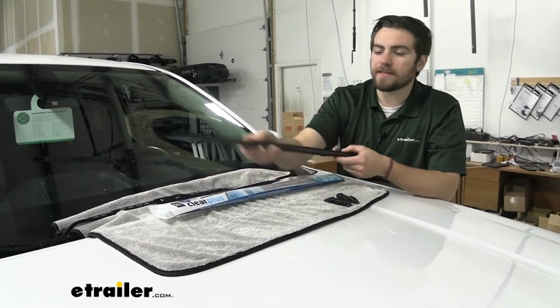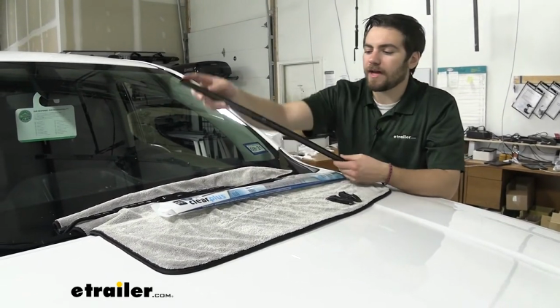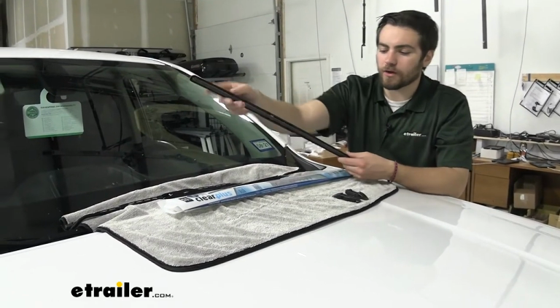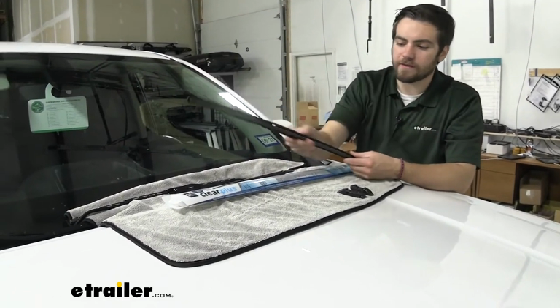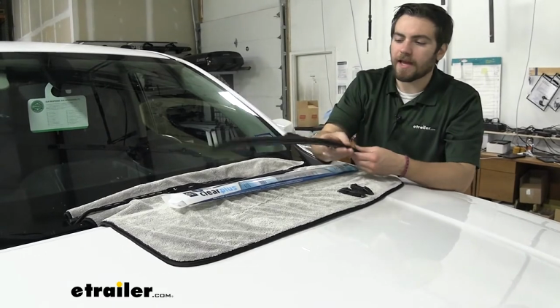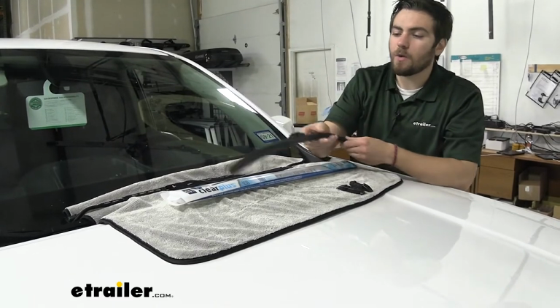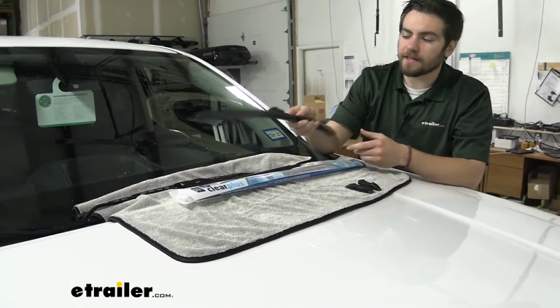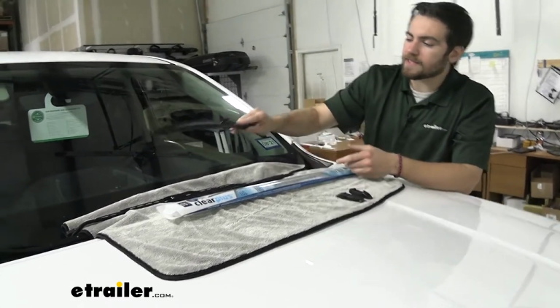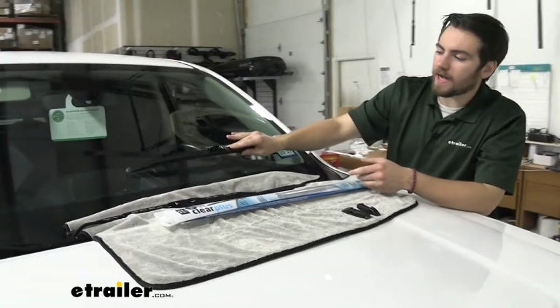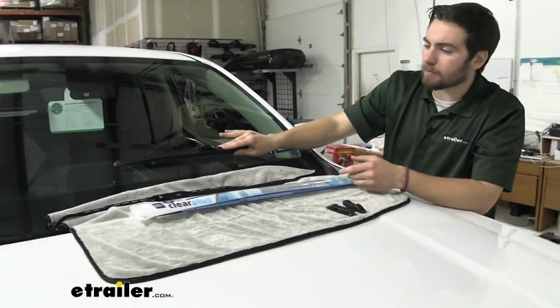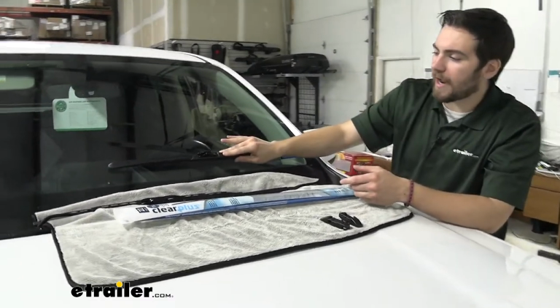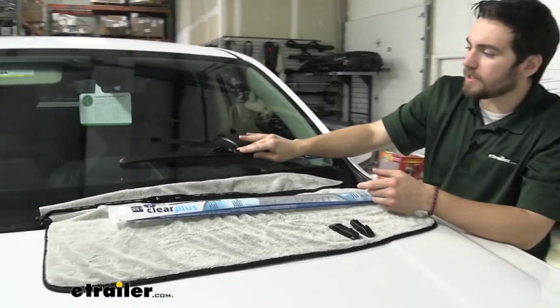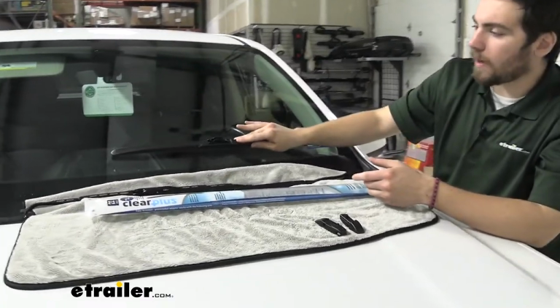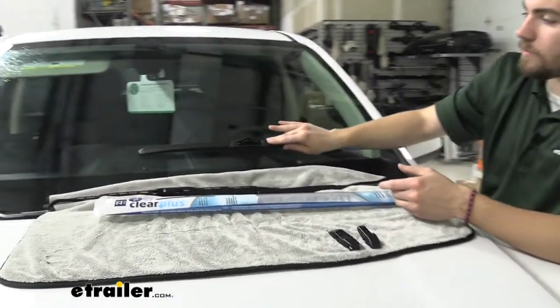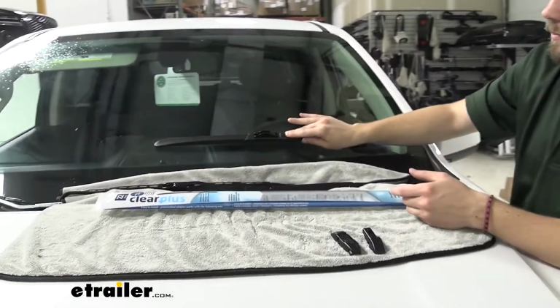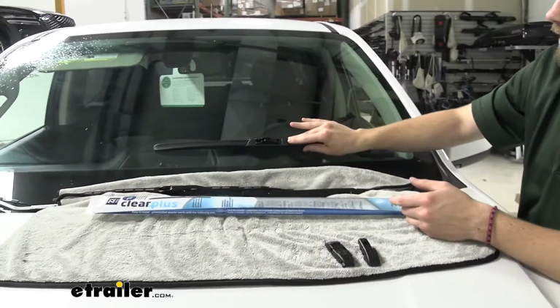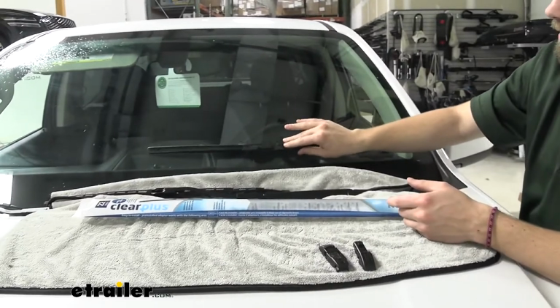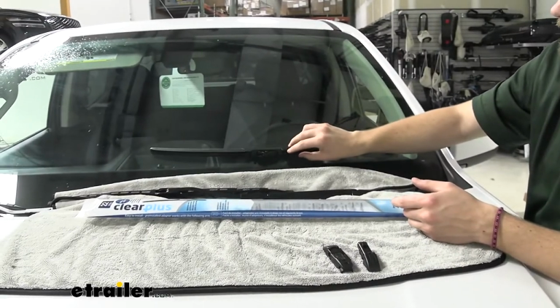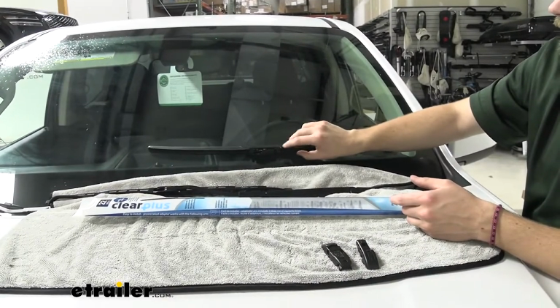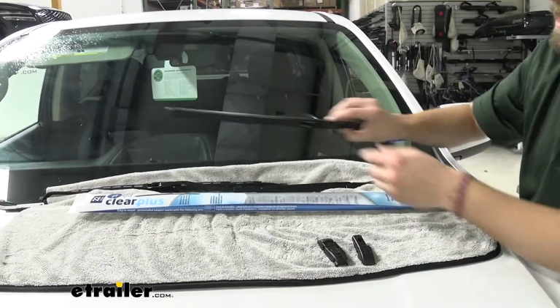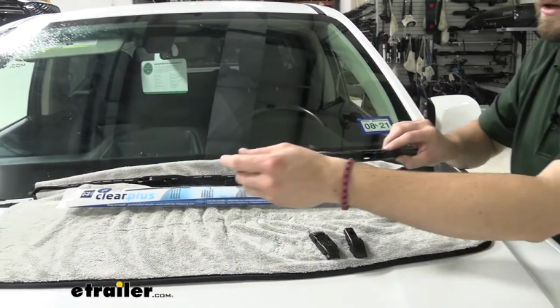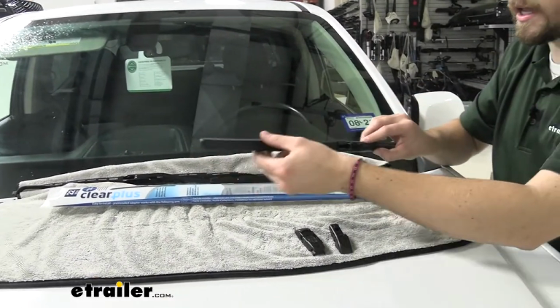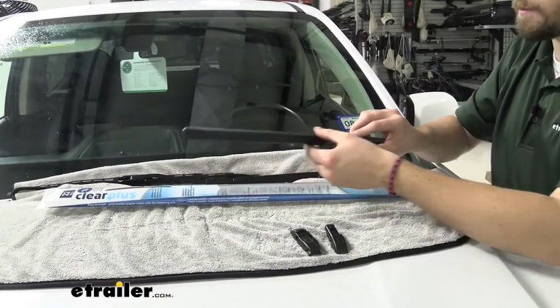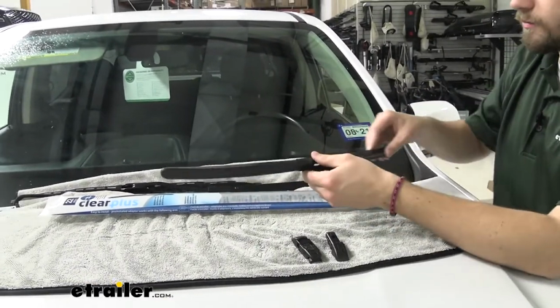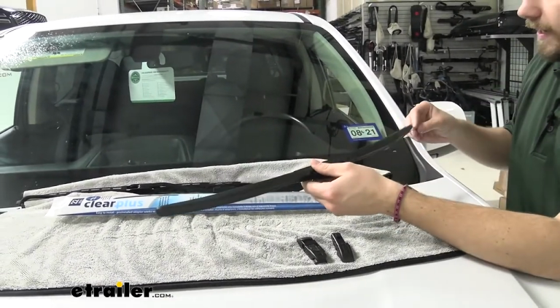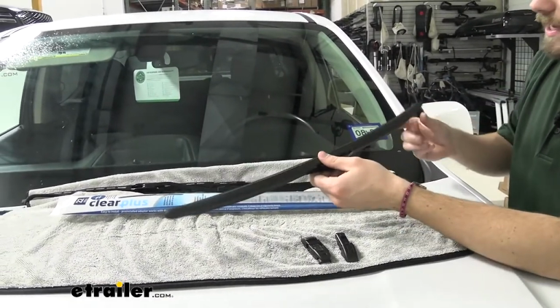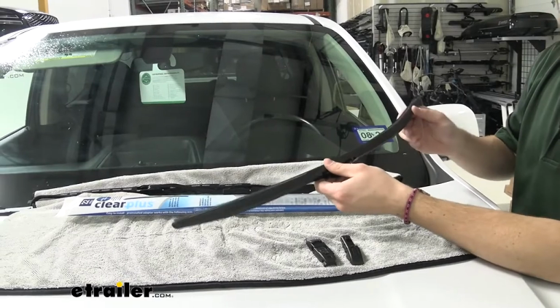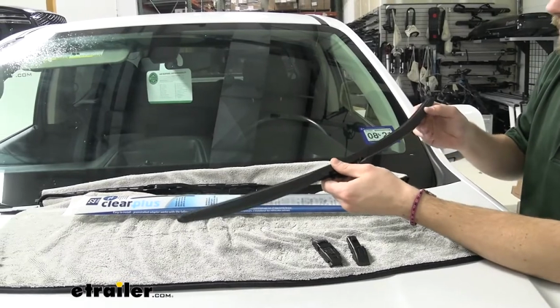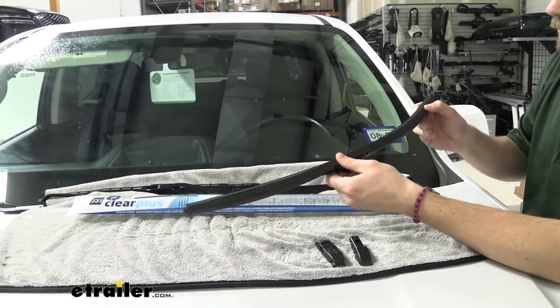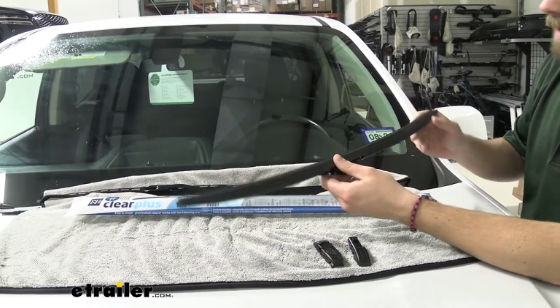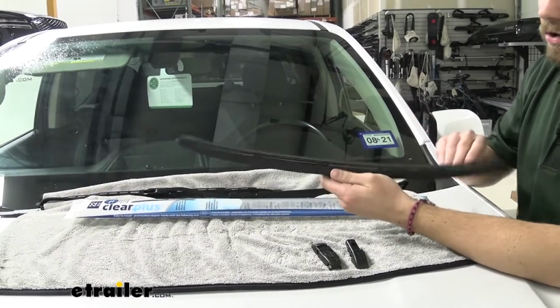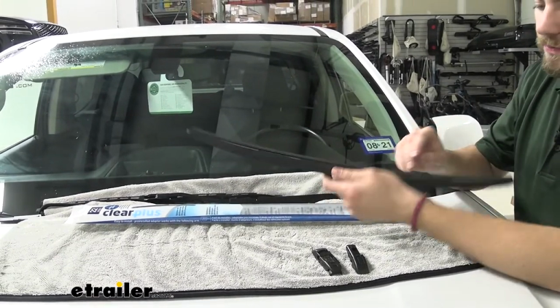You can see we do have this curved system here. What that's going to do is give us constant pressure as we go around. So just one of the multitude of ways that wiper blades are going to work for us. You can see it's going to get a nice pressure throughout the entire thing as this cover is going to be pushing that blade onto it.